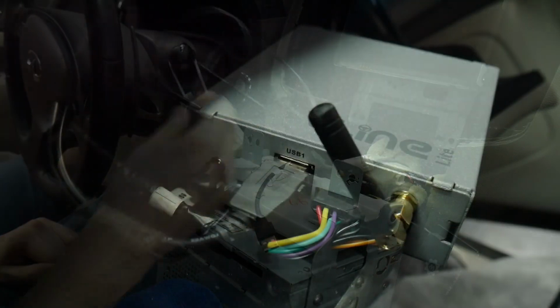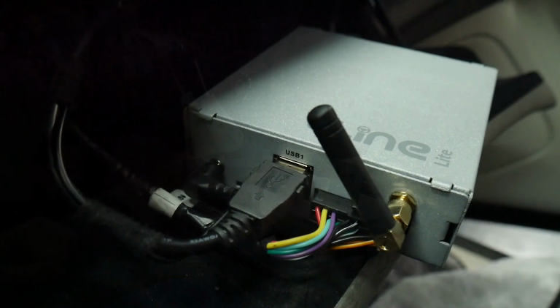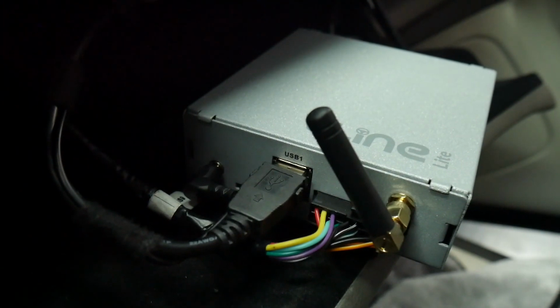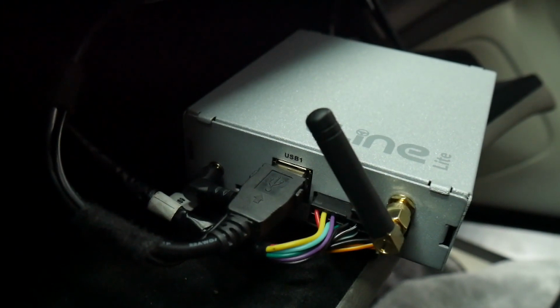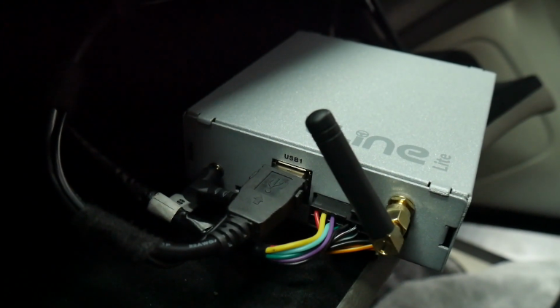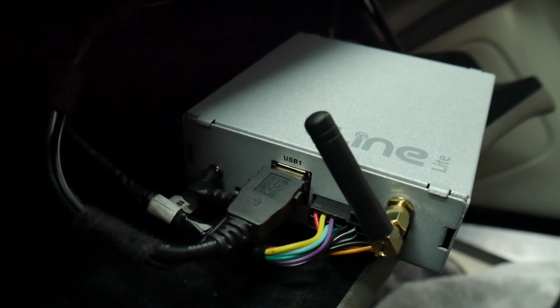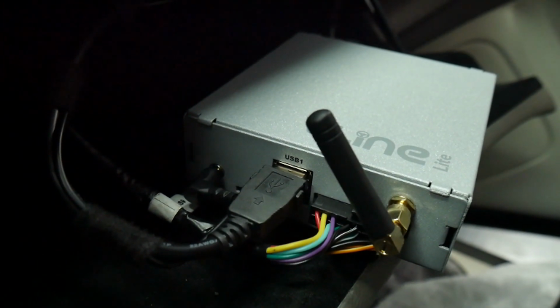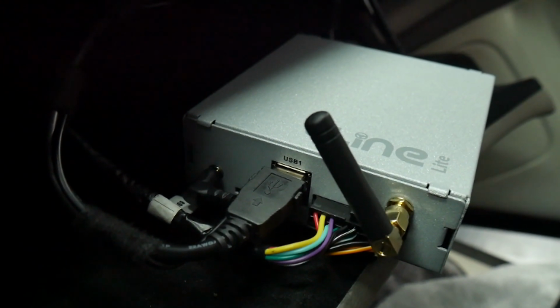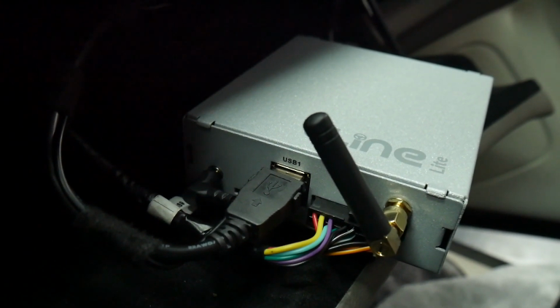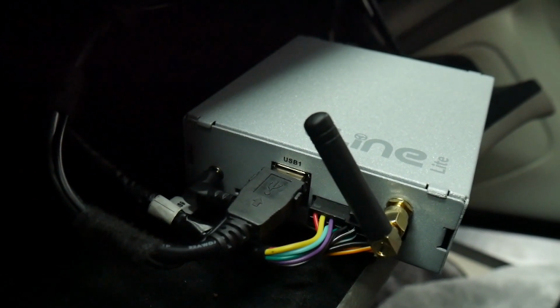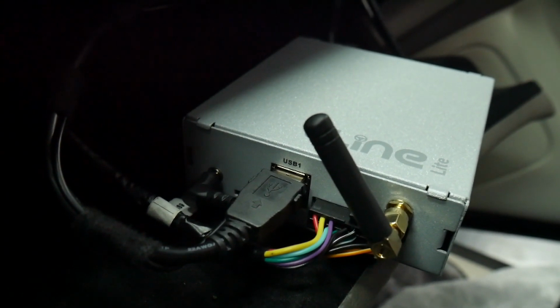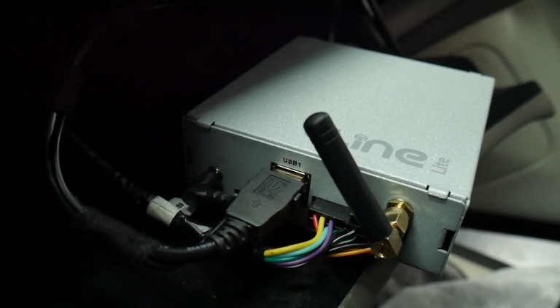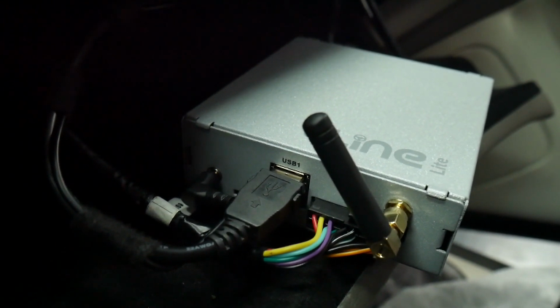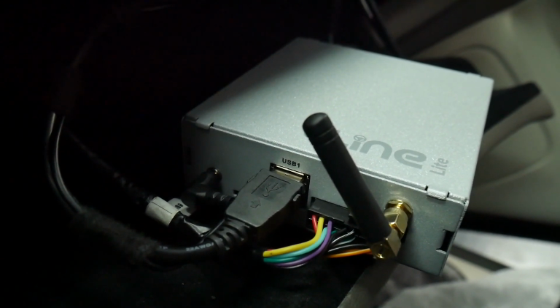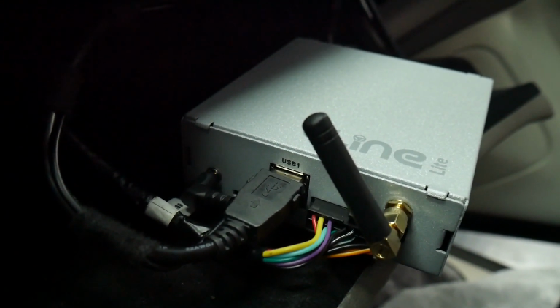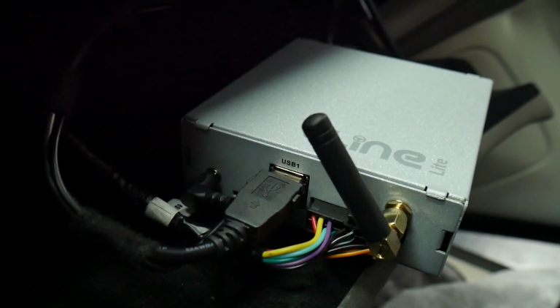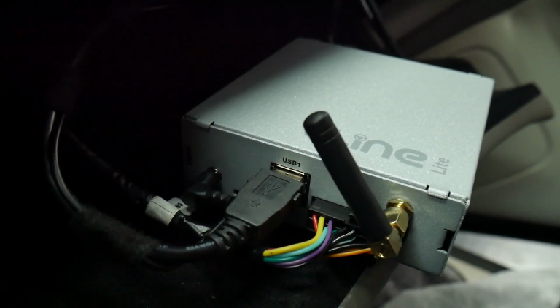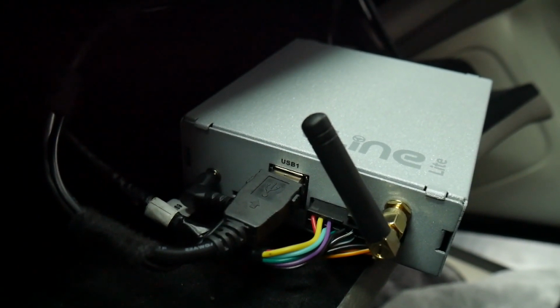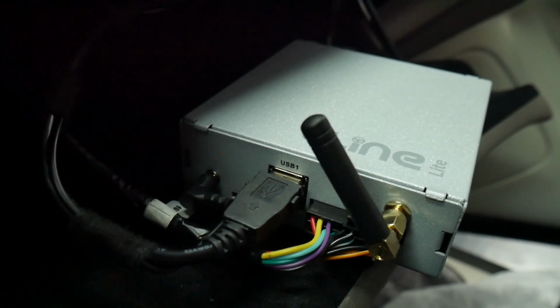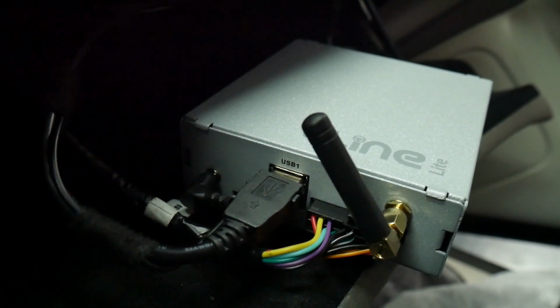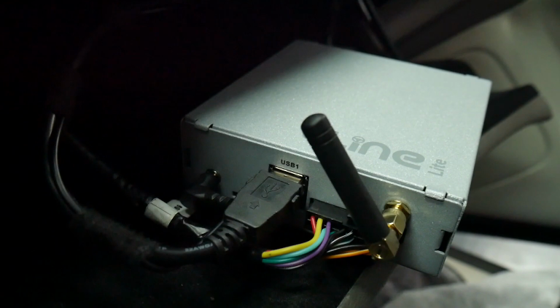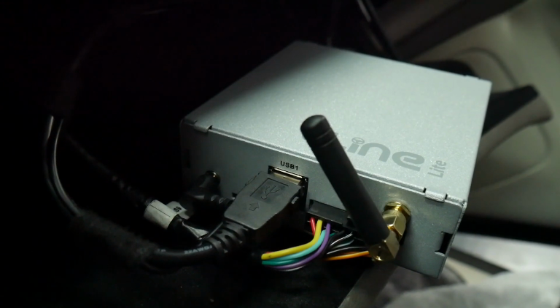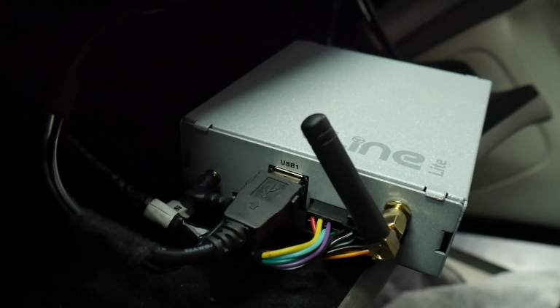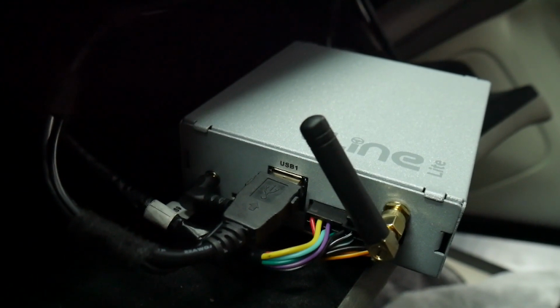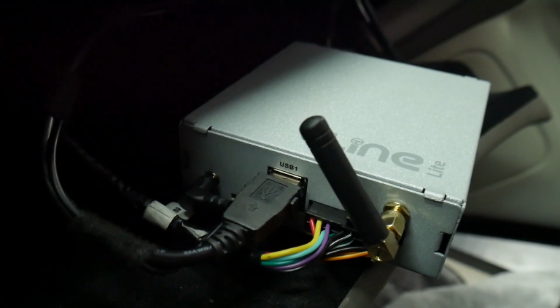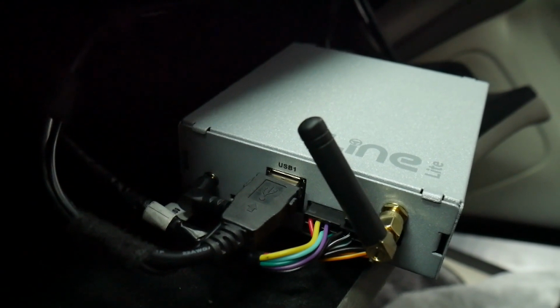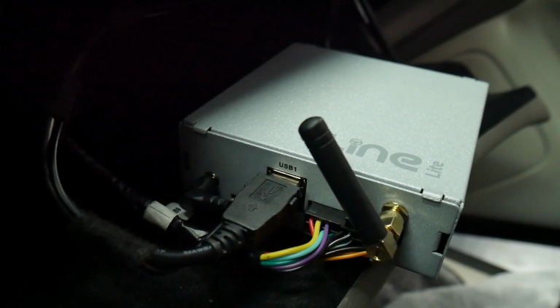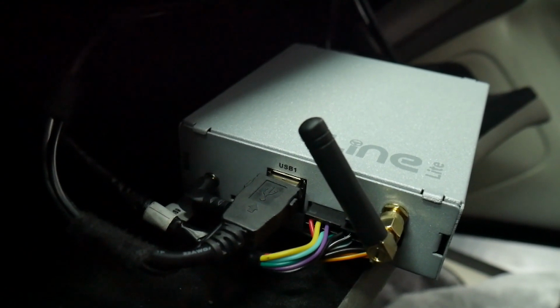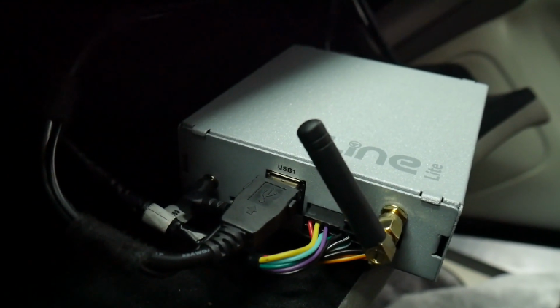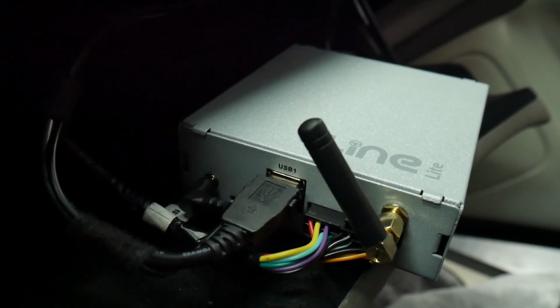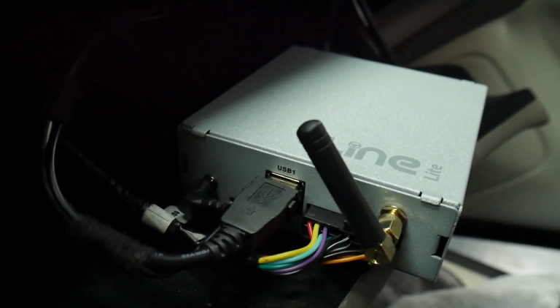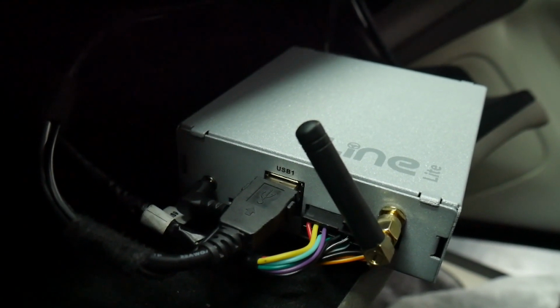We've gone ahead and routed the USB extension cable to USB one on the V-line, and that's going to allow you to do CarPlay or Android Auto through that port.